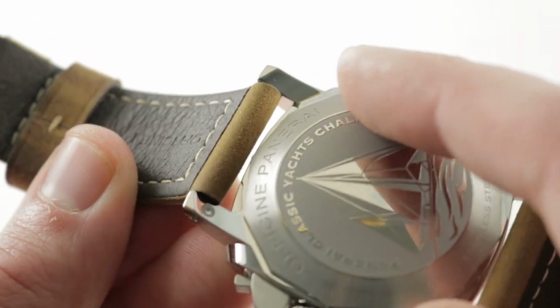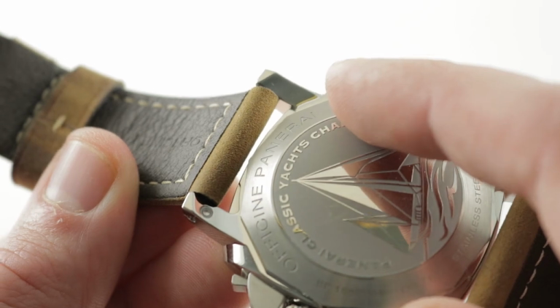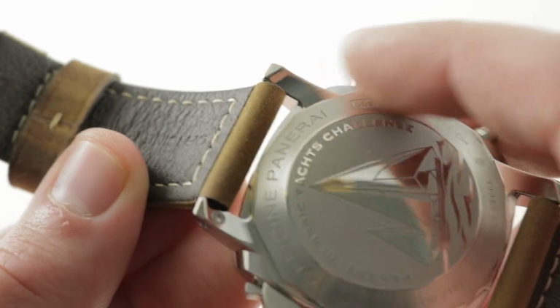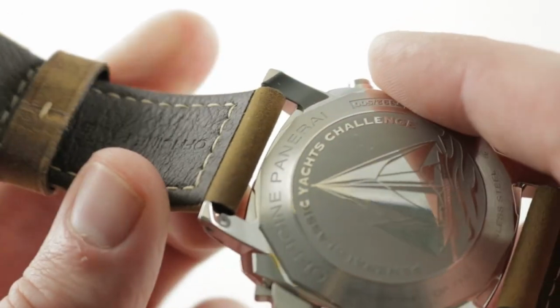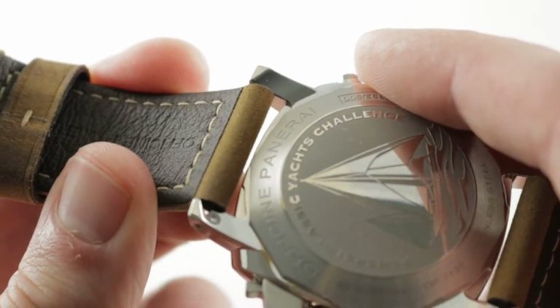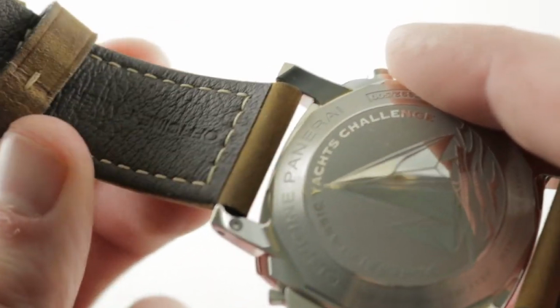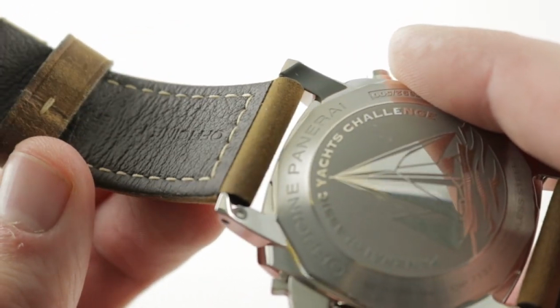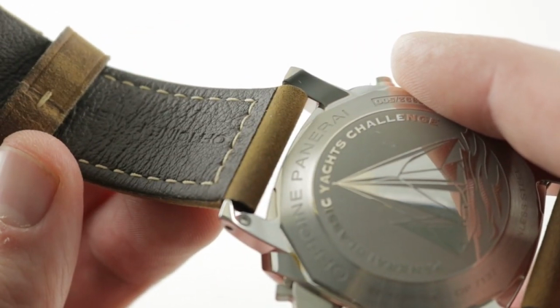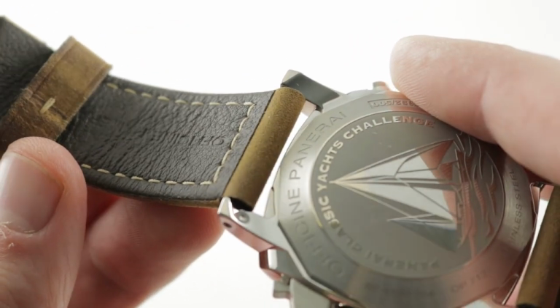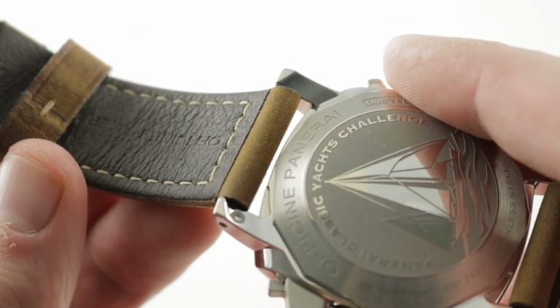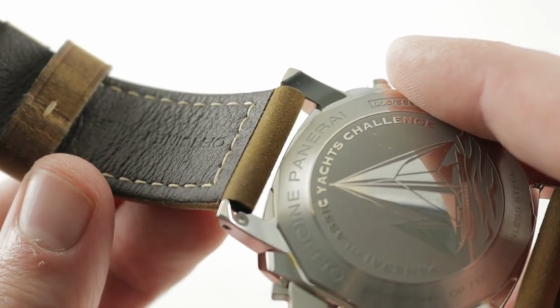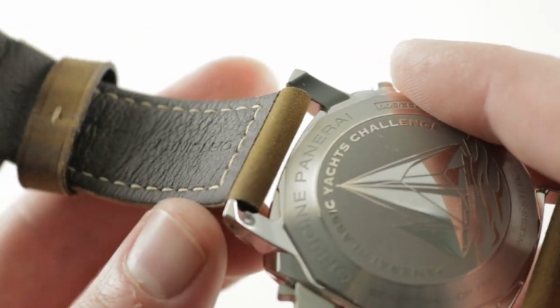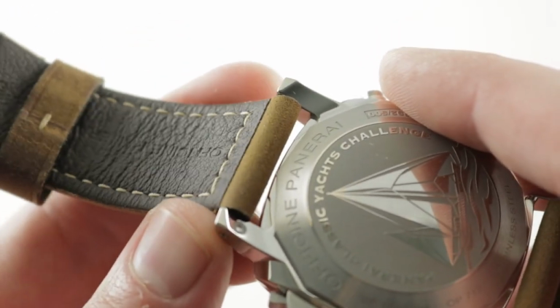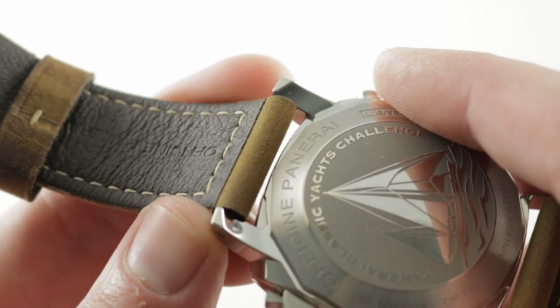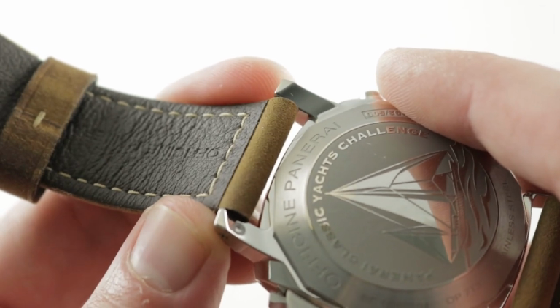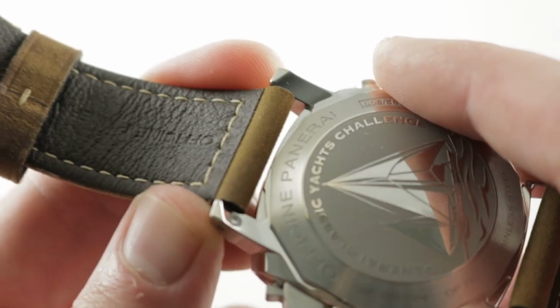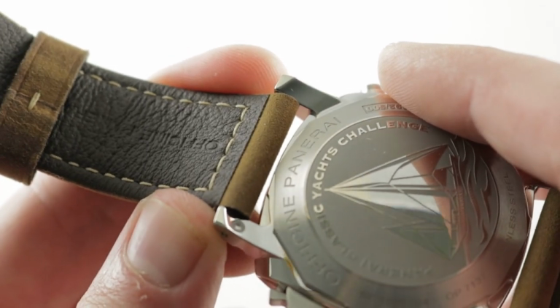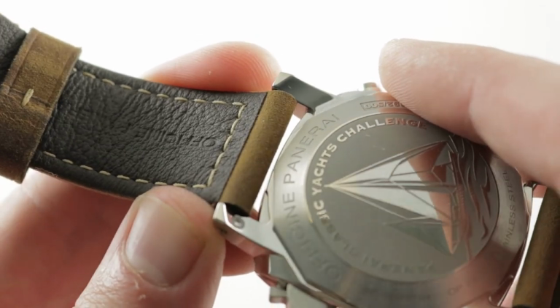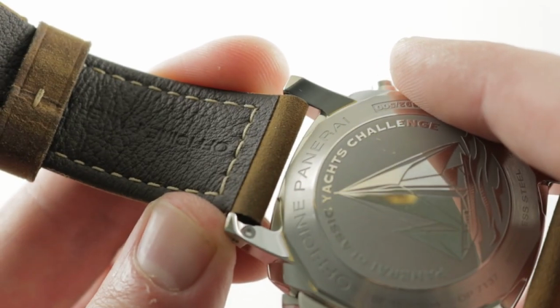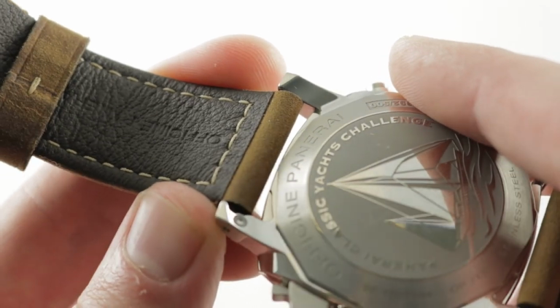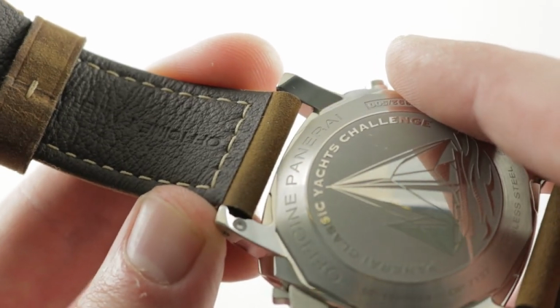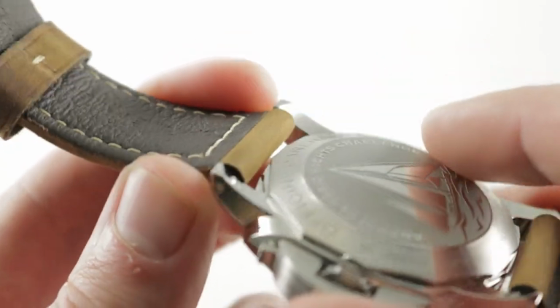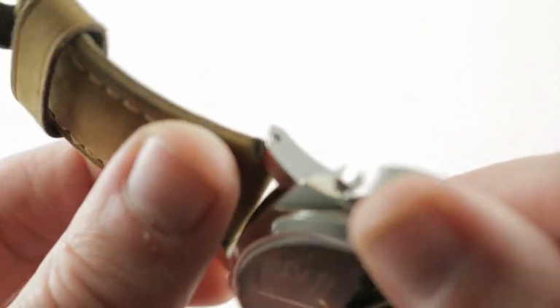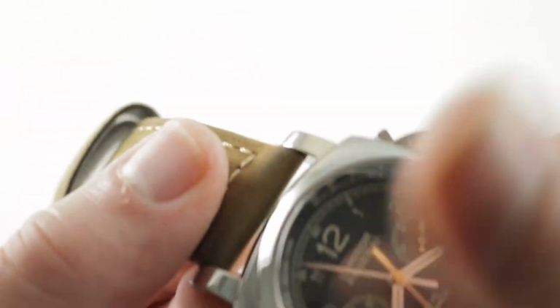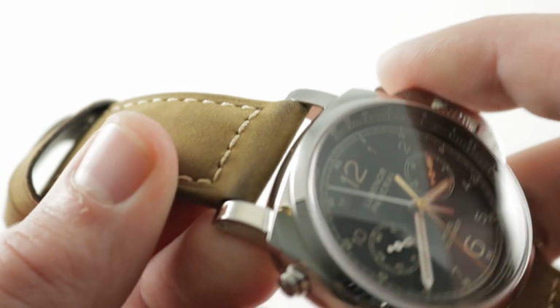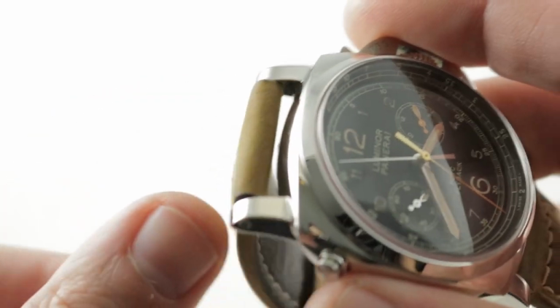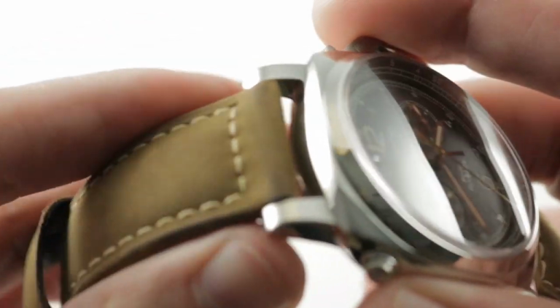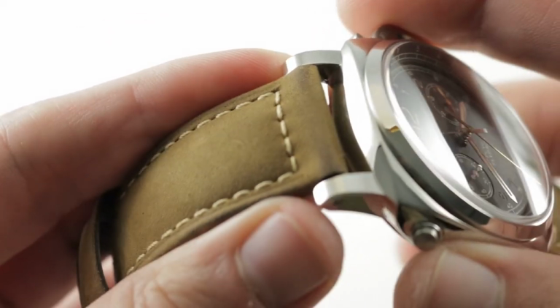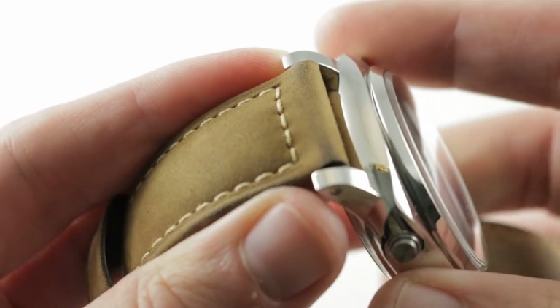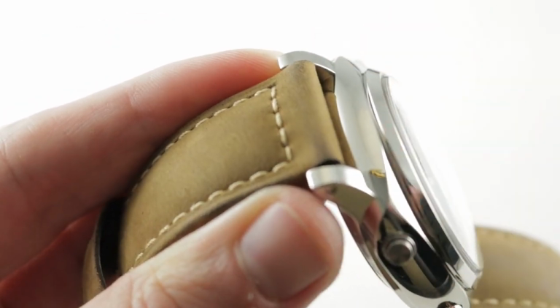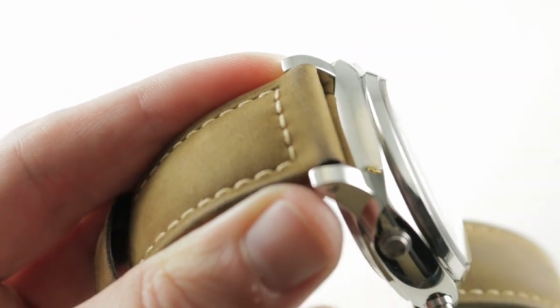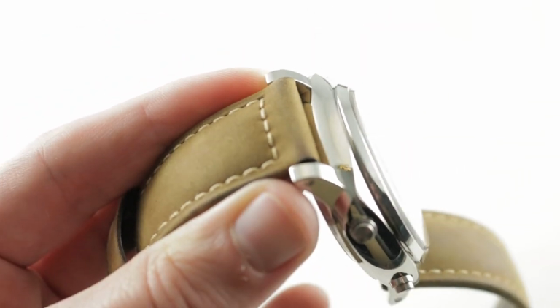It's a quick release system, but it doesn't lock you into a proprietary strap the way most quick releases do. You still get to use a standard 24mm strap made by Panerai or otherwise, and no brand has more OEM and aftermarket strap options than Officine Panerai.